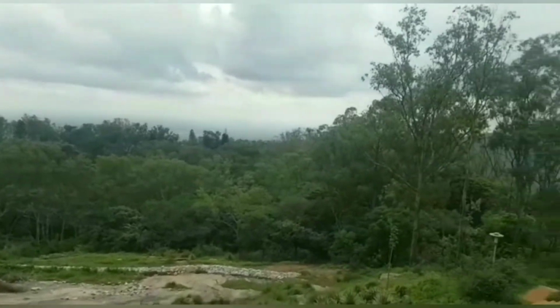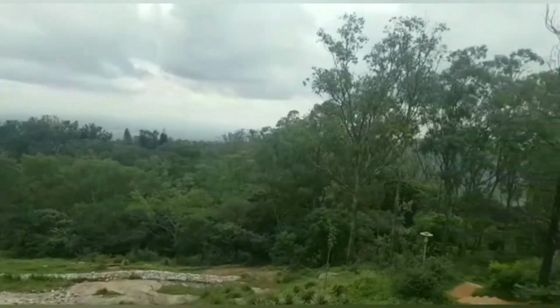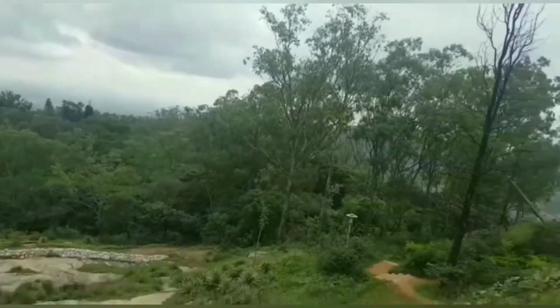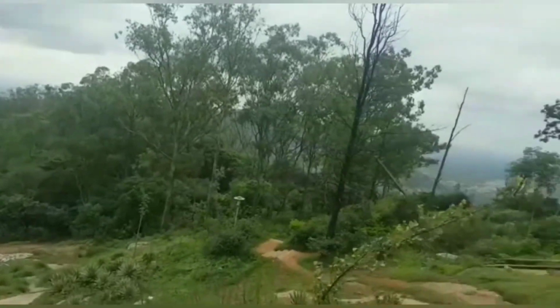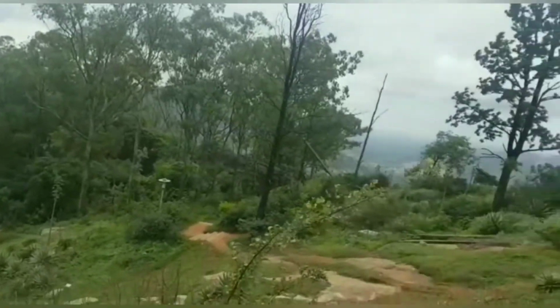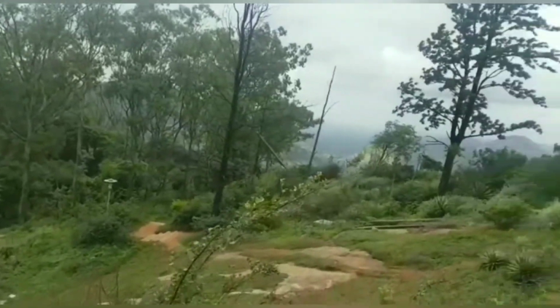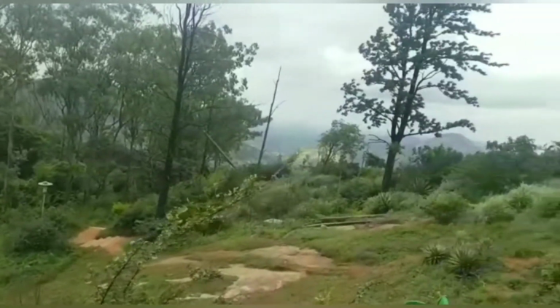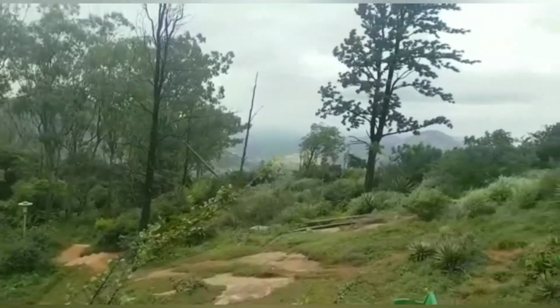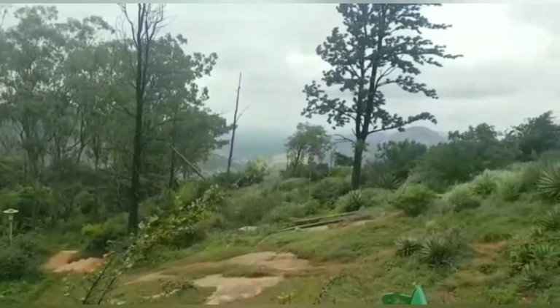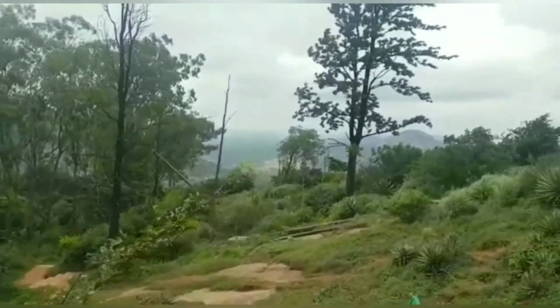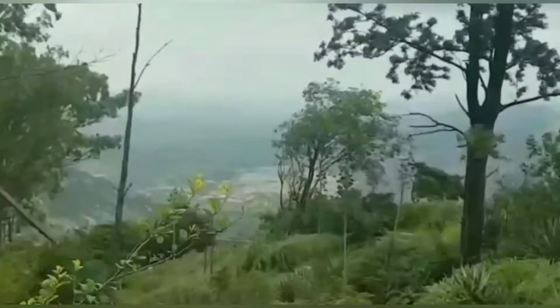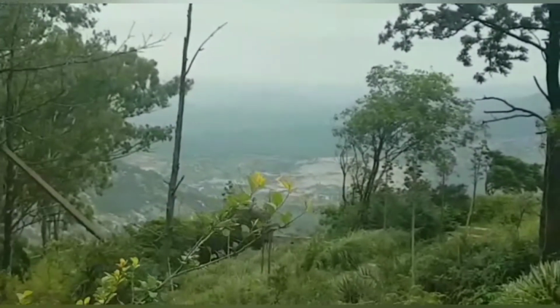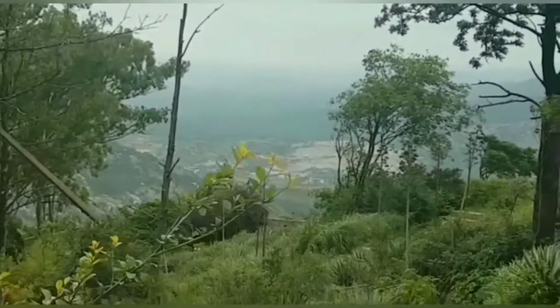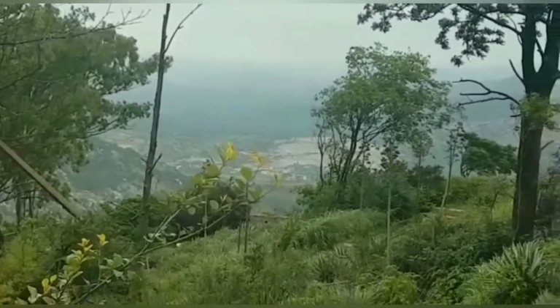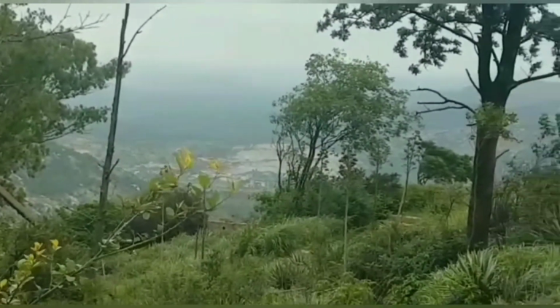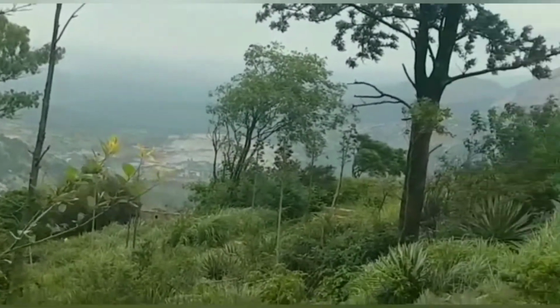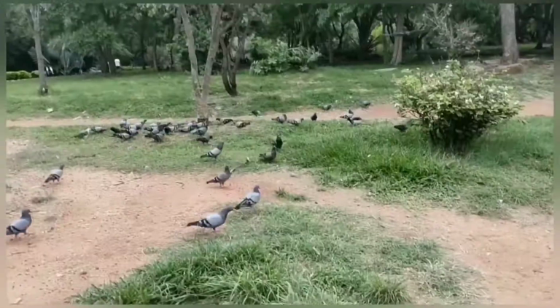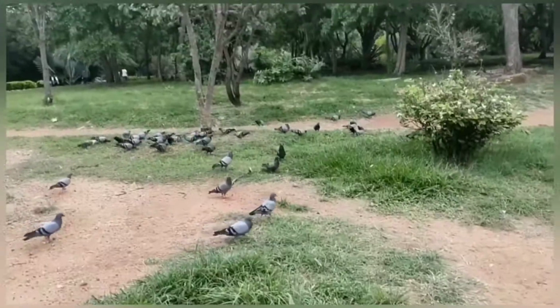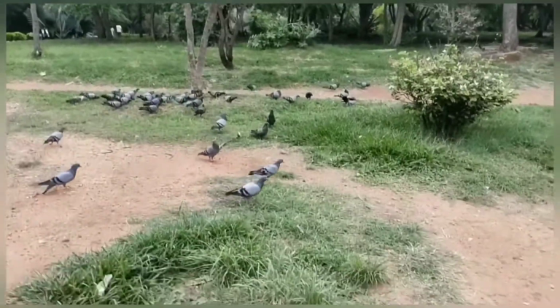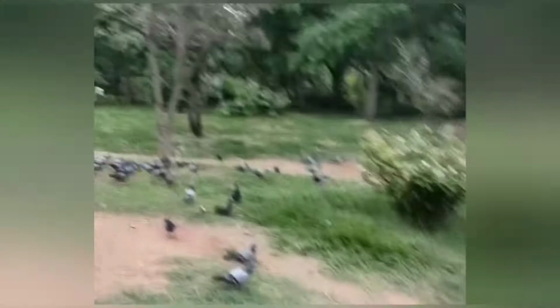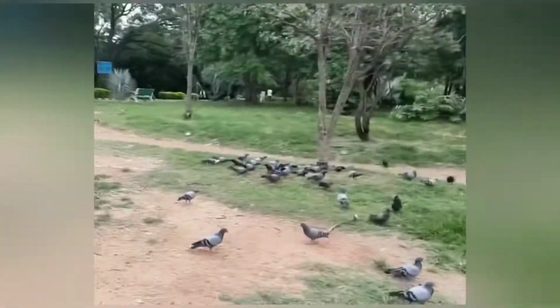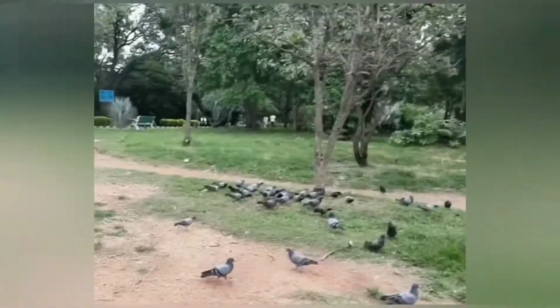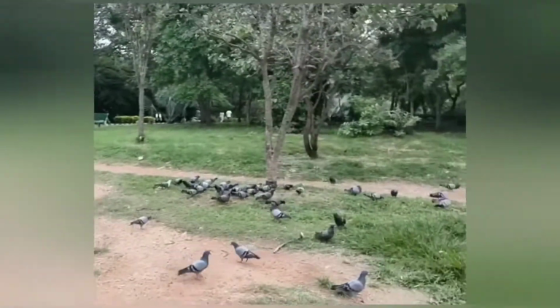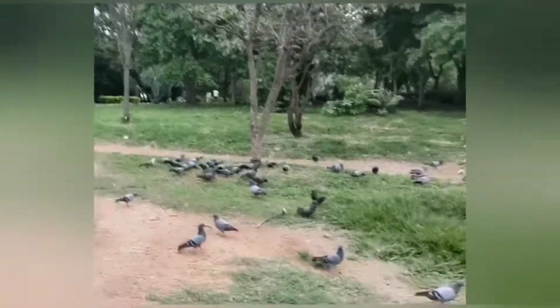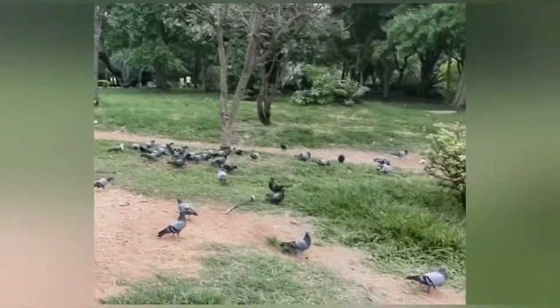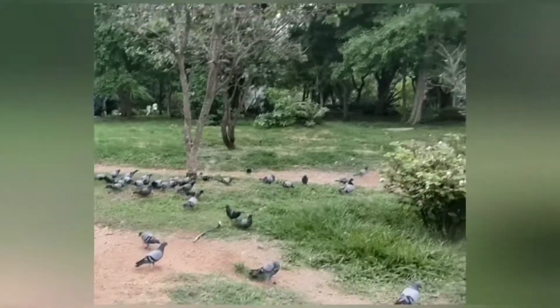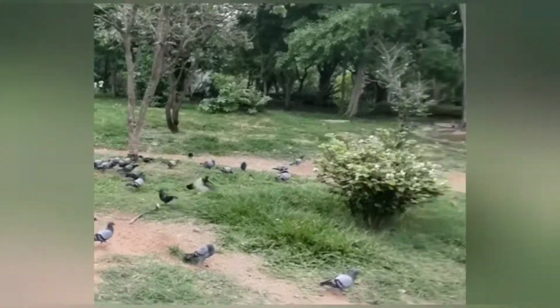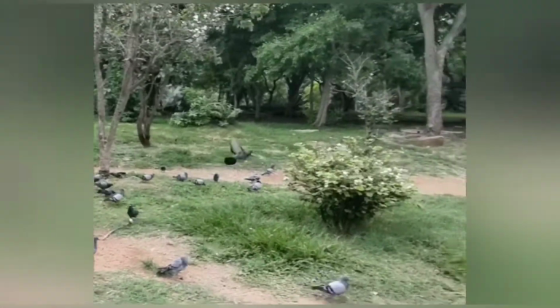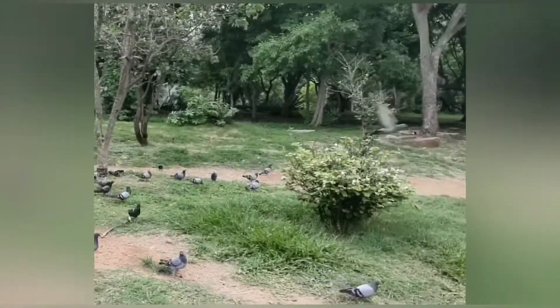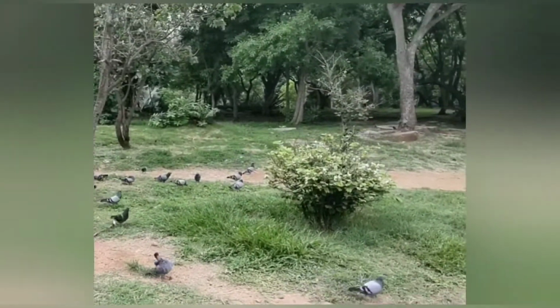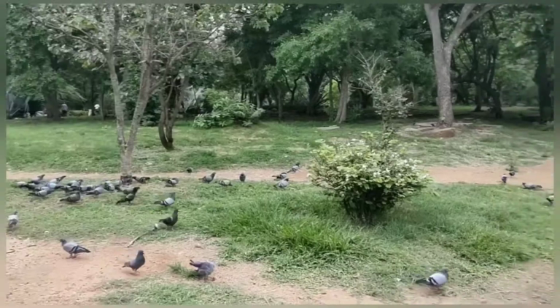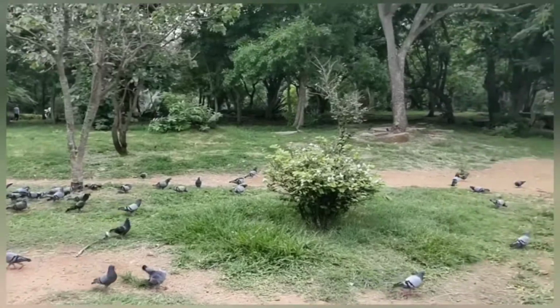Okay friends, as every time we talk about the places which we go, so now let us talk about Nandi Hill. Before that, watch this beautiful scenery of the pigeons.